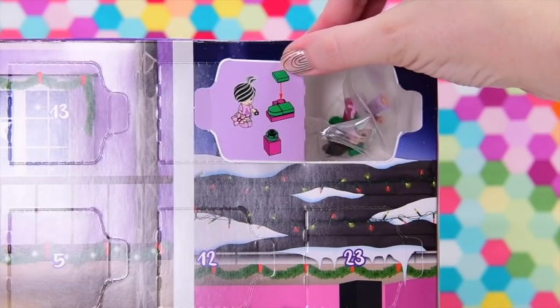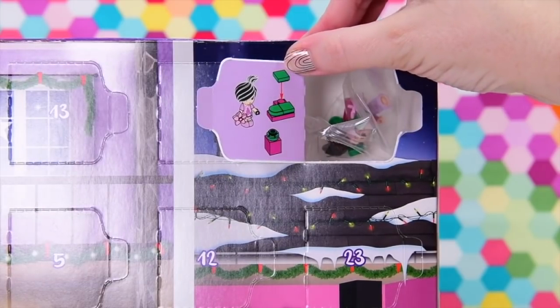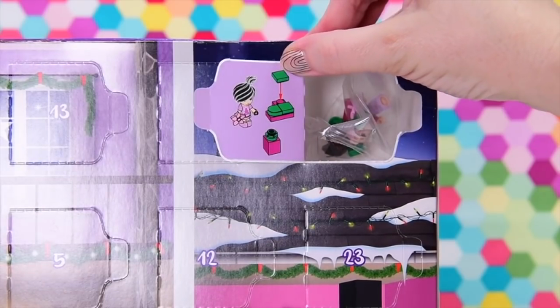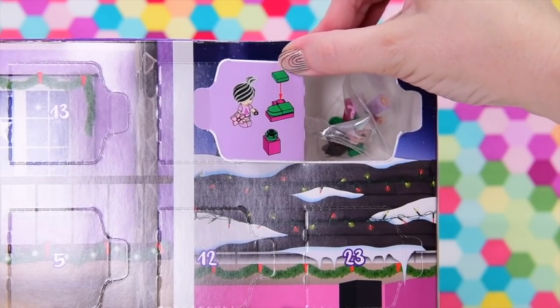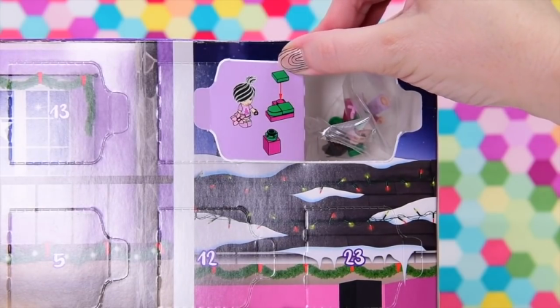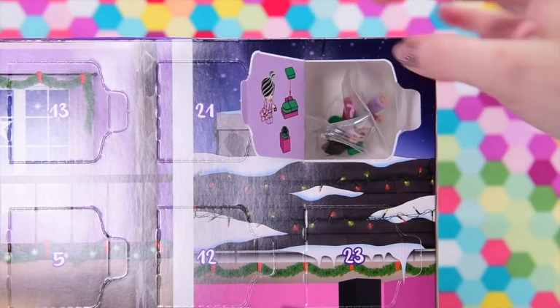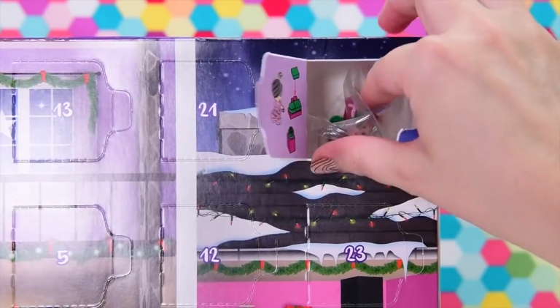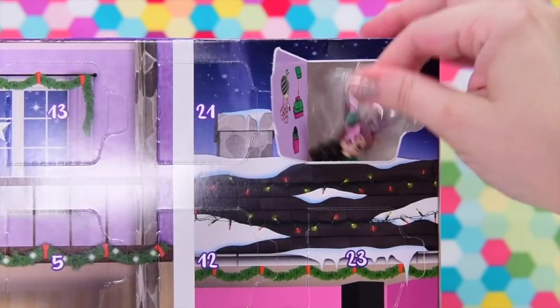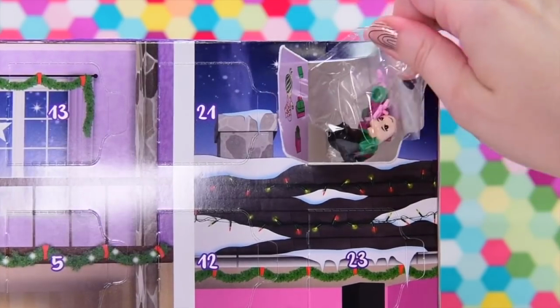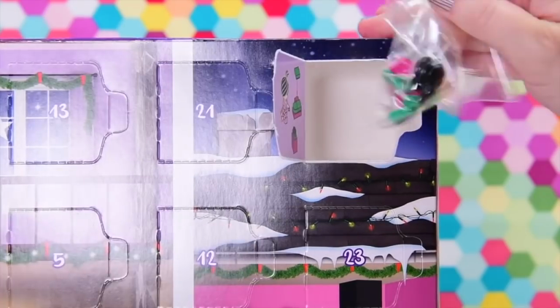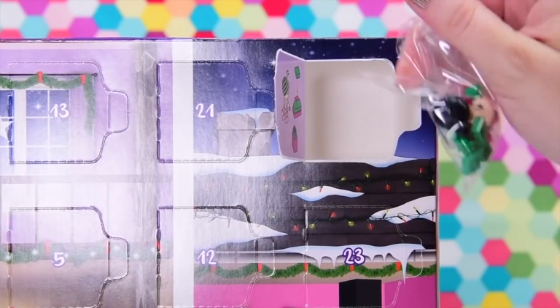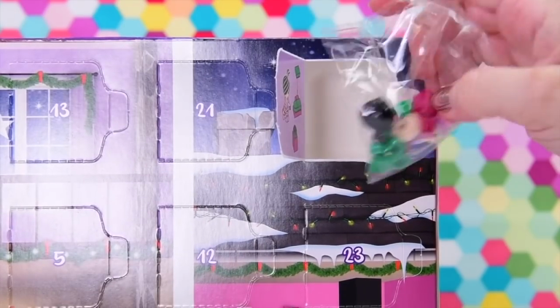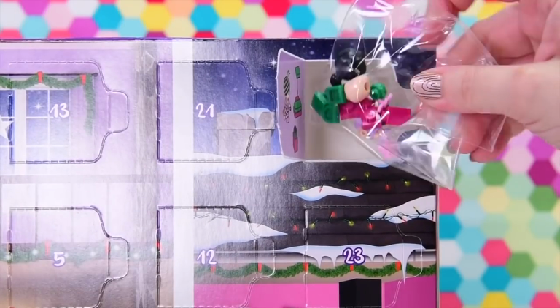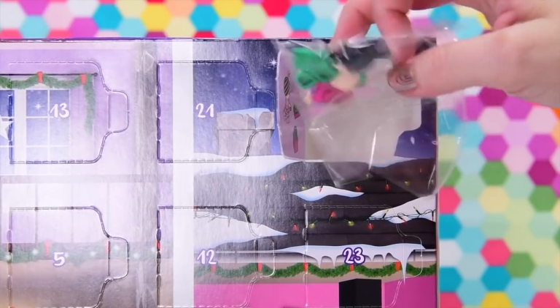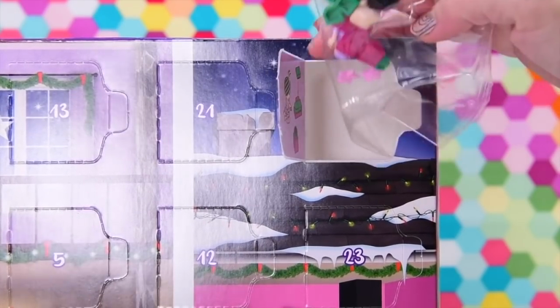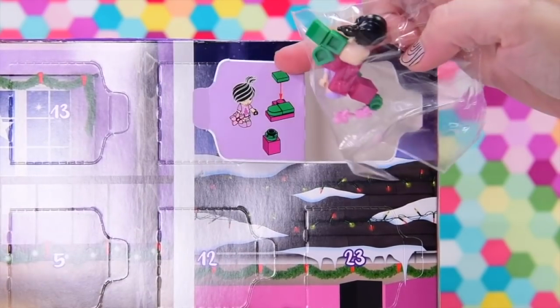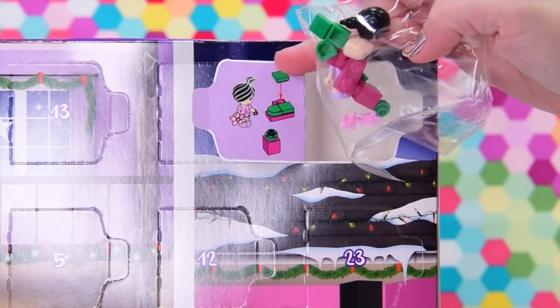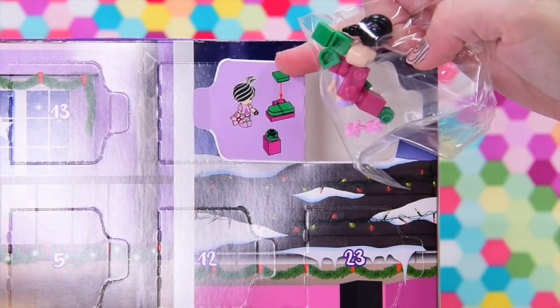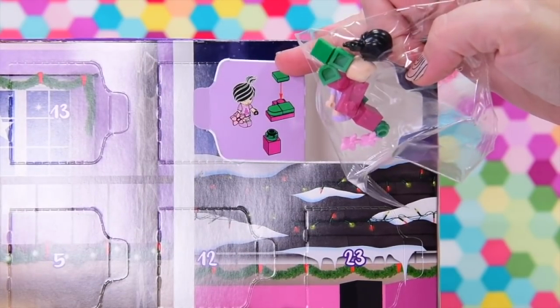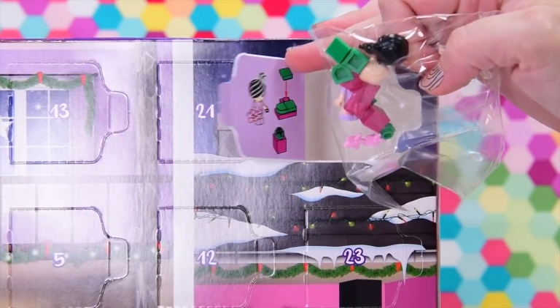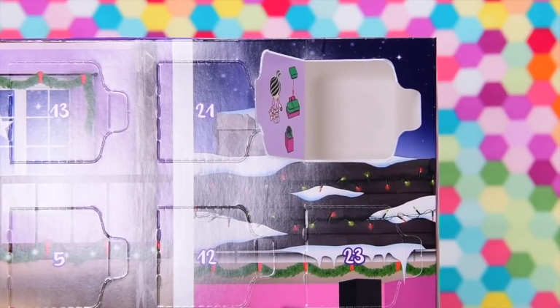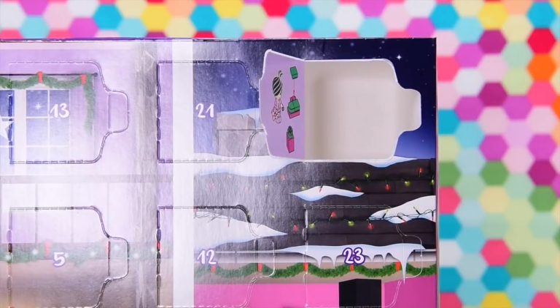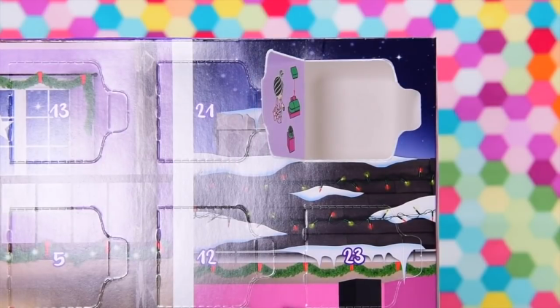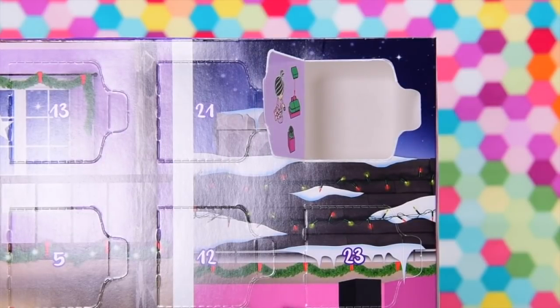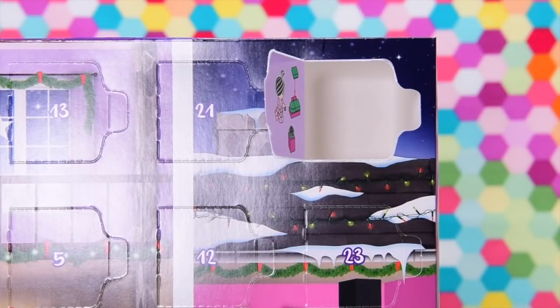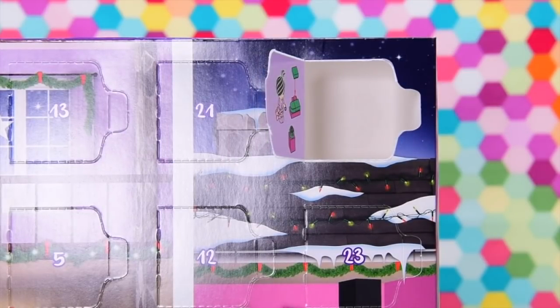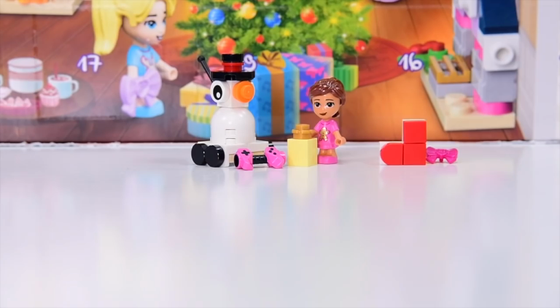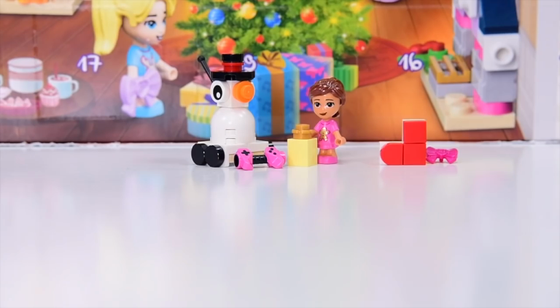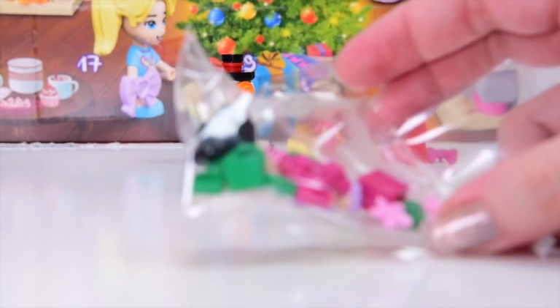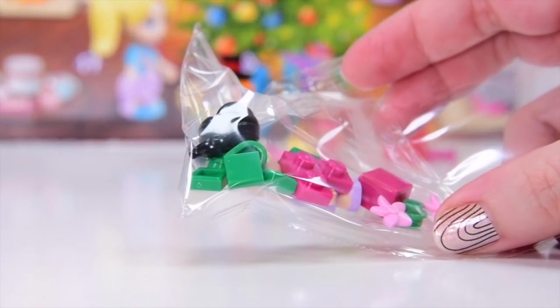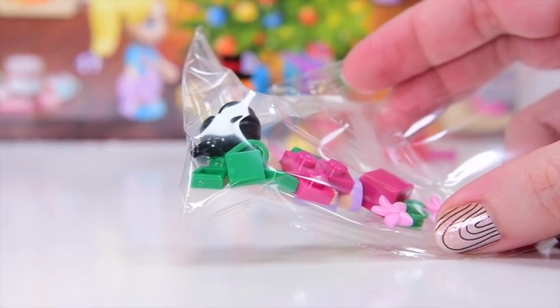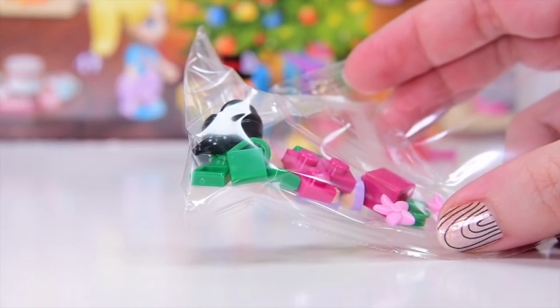Wow! Well, I suppose we do have five LEGO Friends microdolls to find, so they're going to be spaced out. We got the last one on door number one and now we're getting Emma — the cutest little Emma with a little side top knot for door number three.